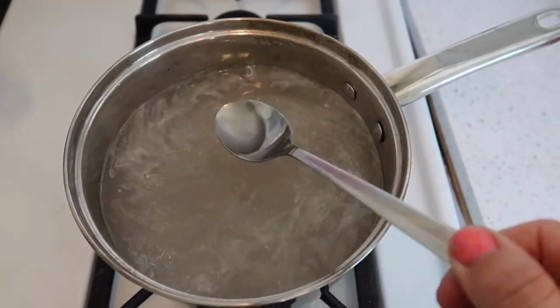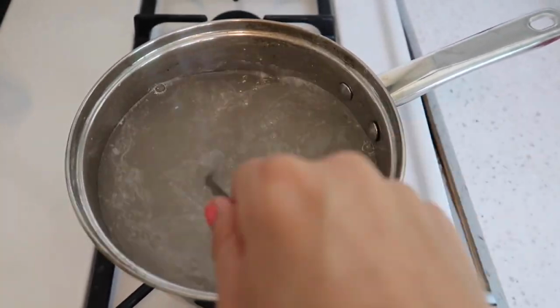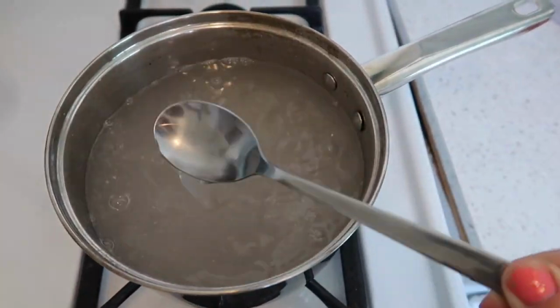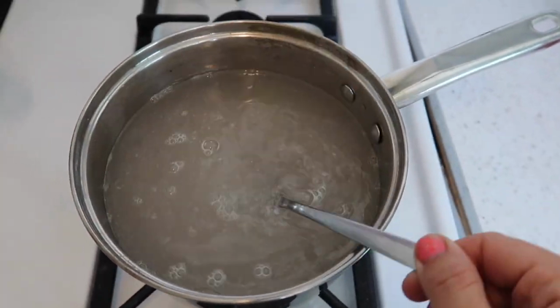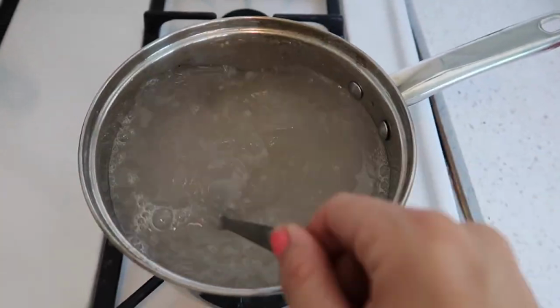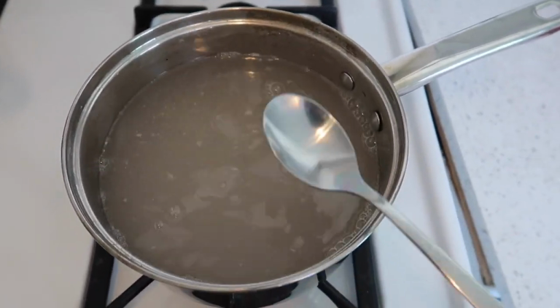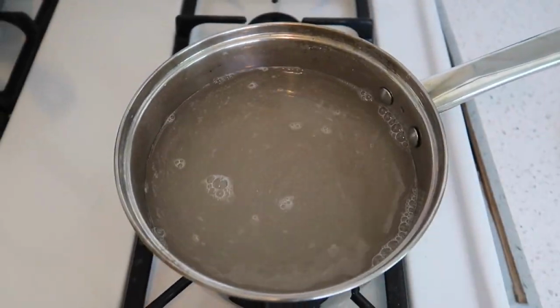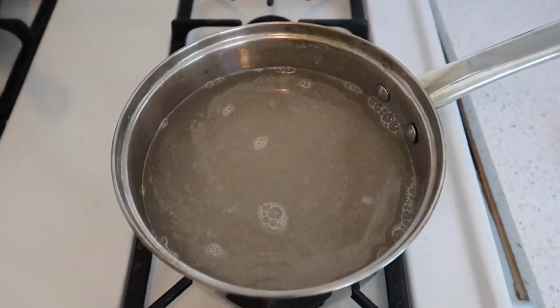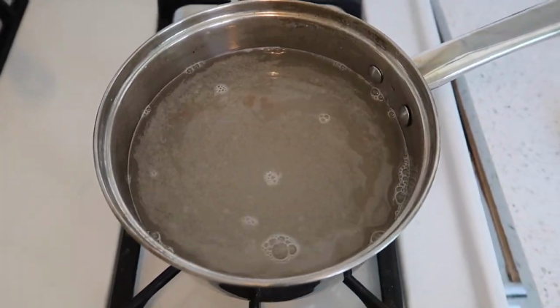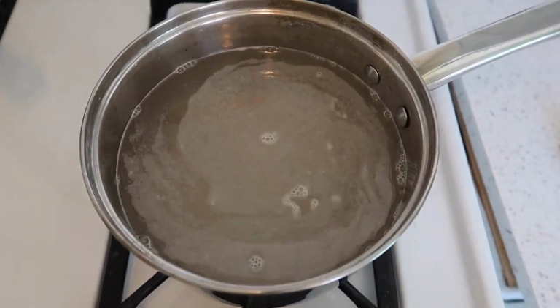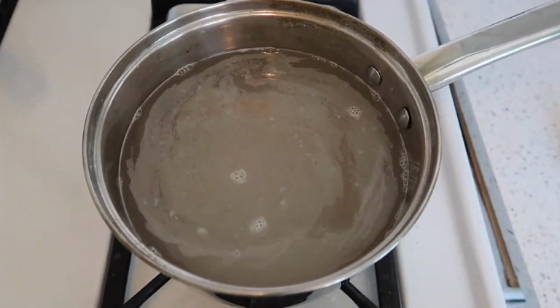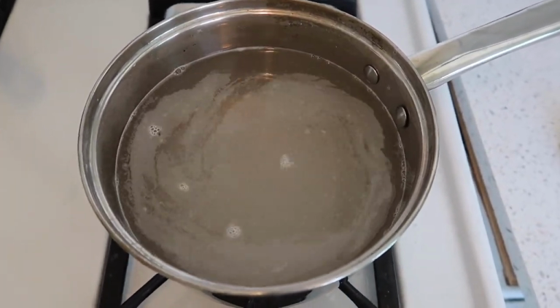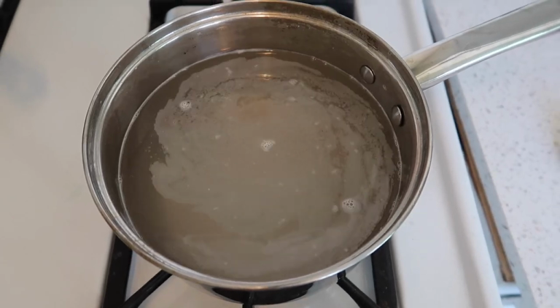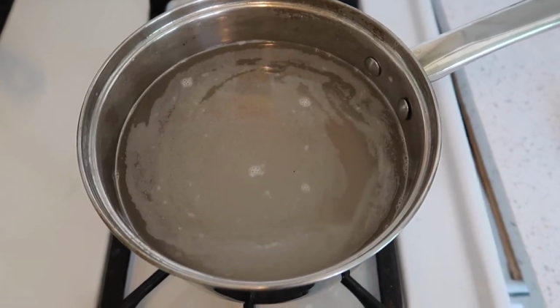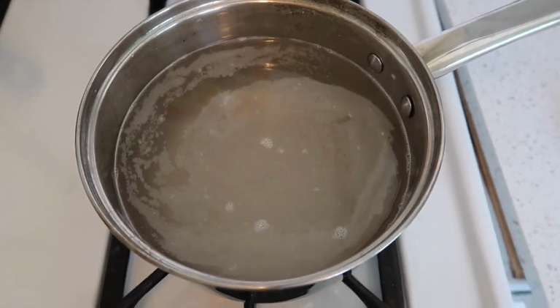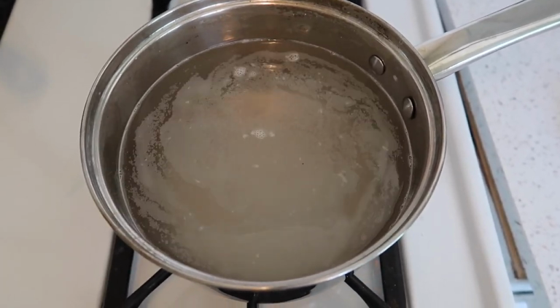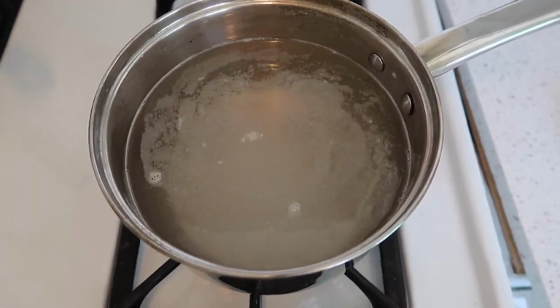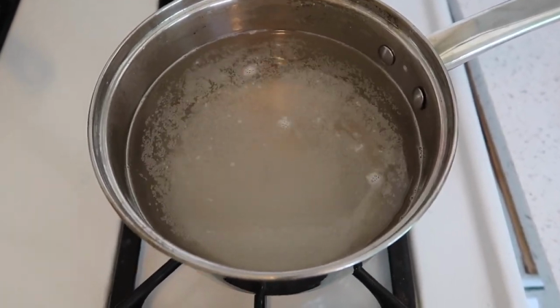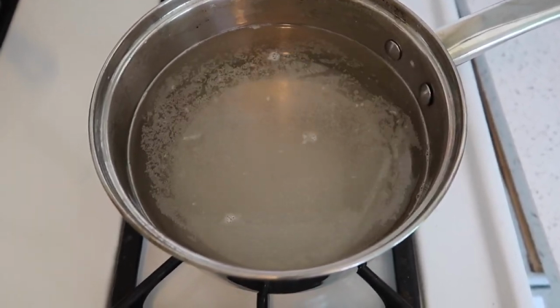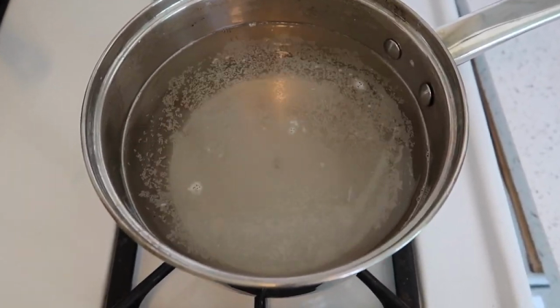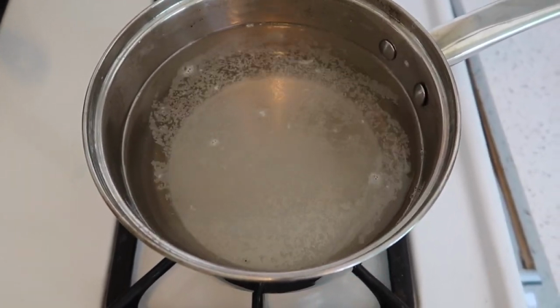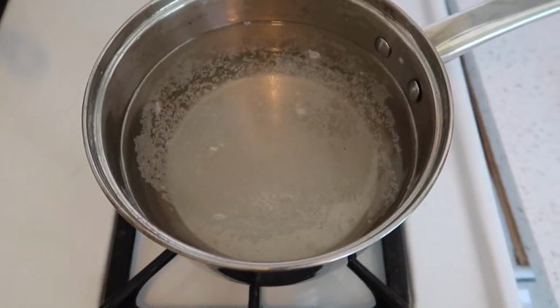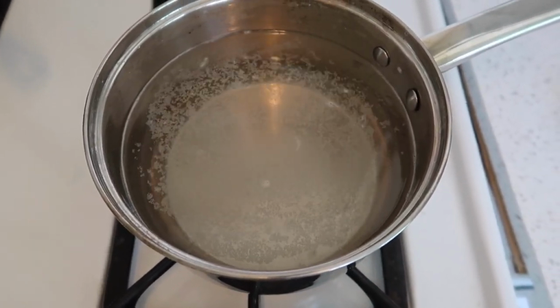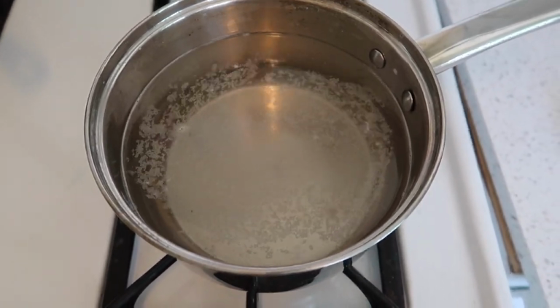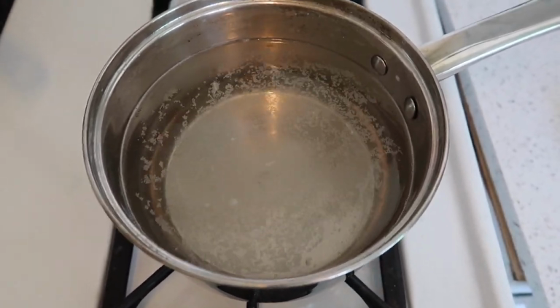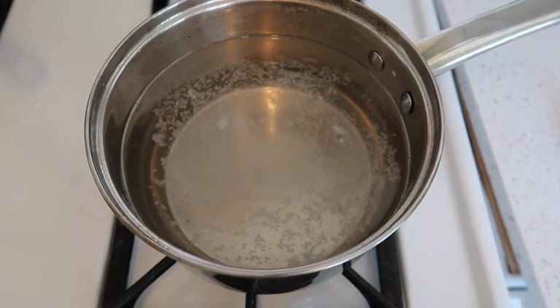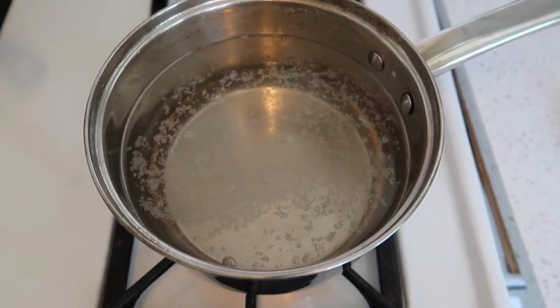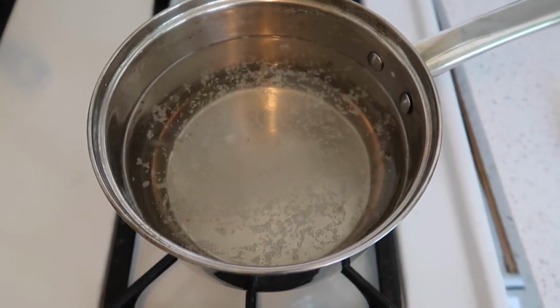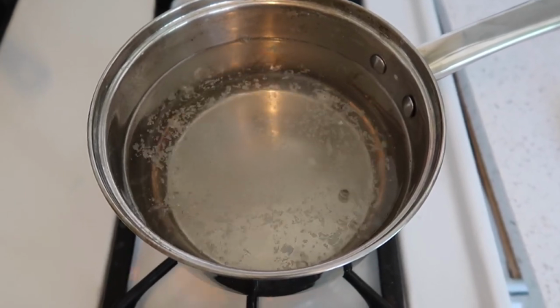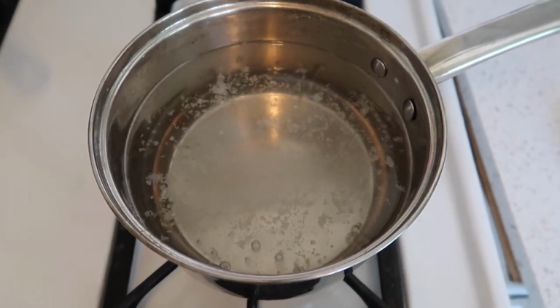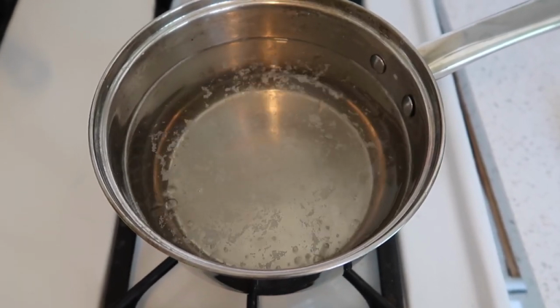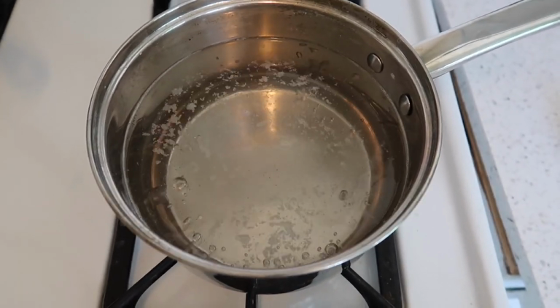While waiting for it to come back to a boil, just give it a few stirs and wait. It will gradually get clear, and when it's almost fully clear, you know it's almost ready — and then you're done.